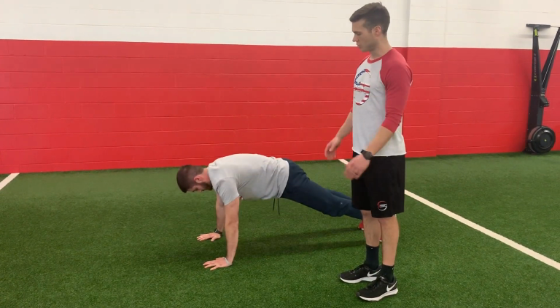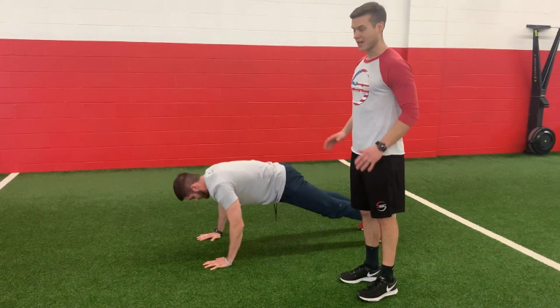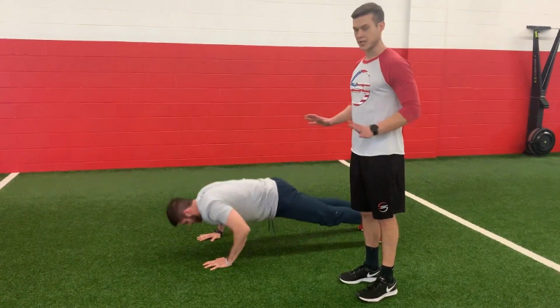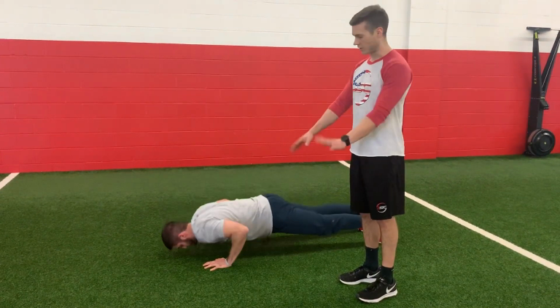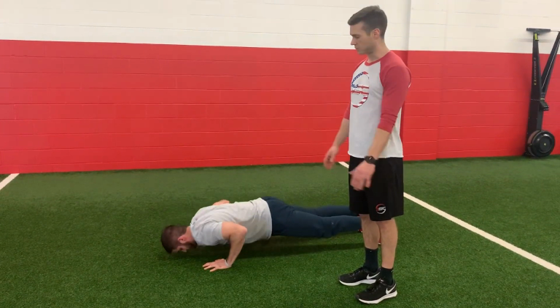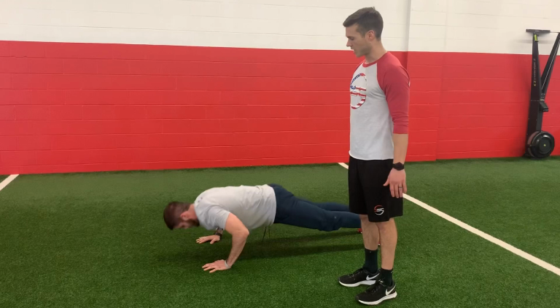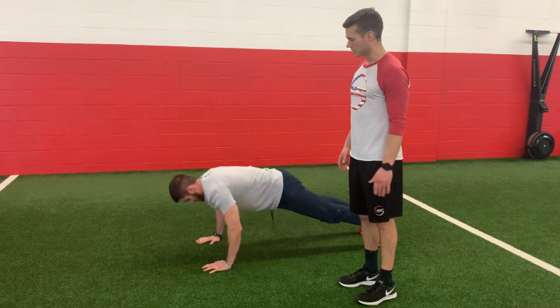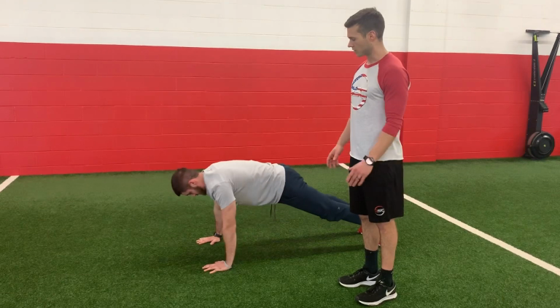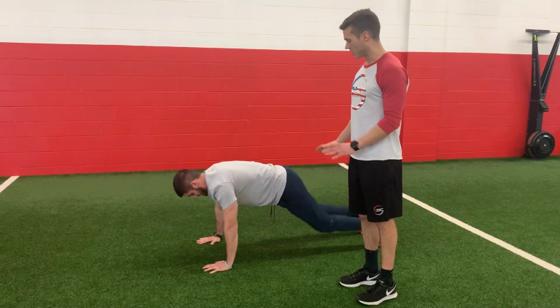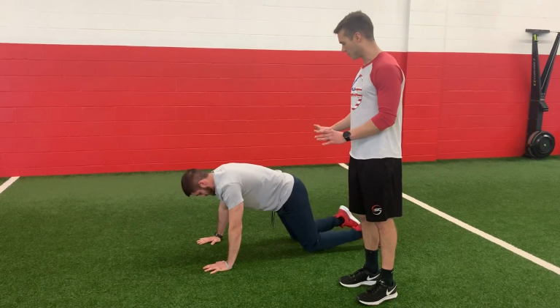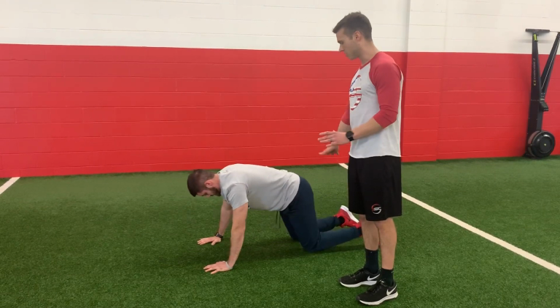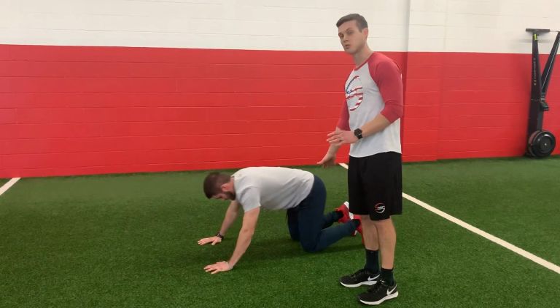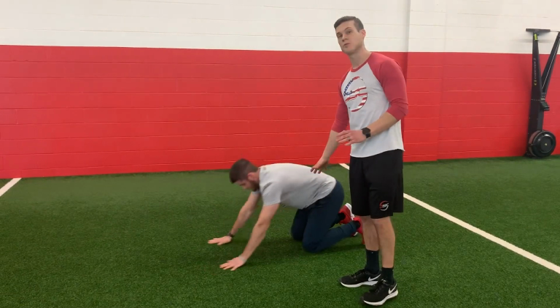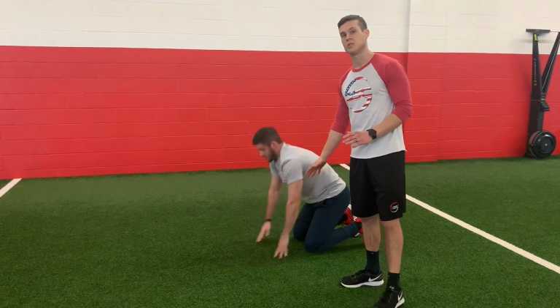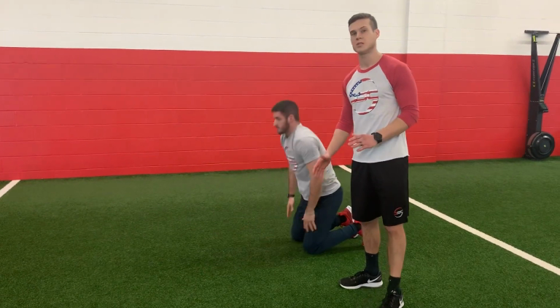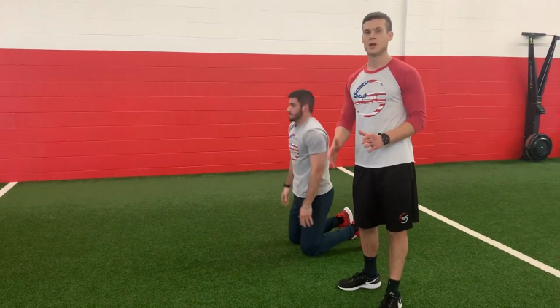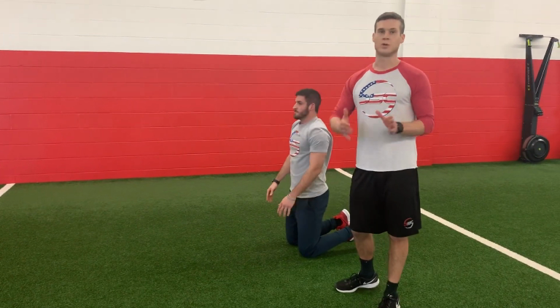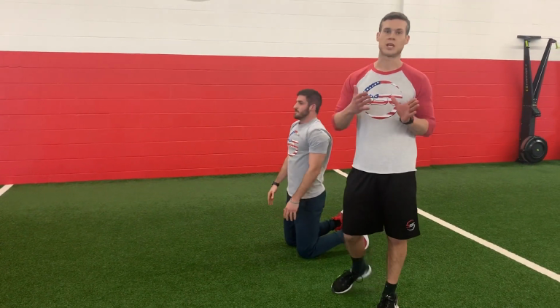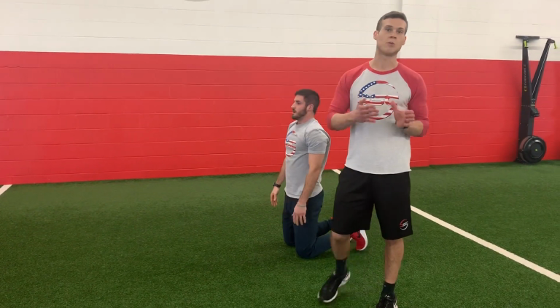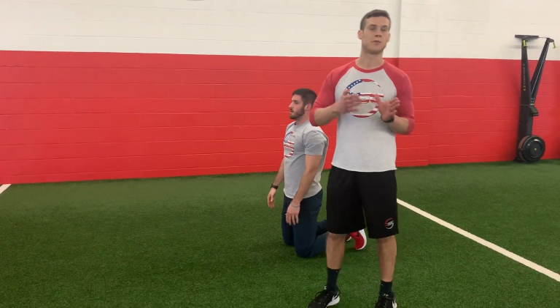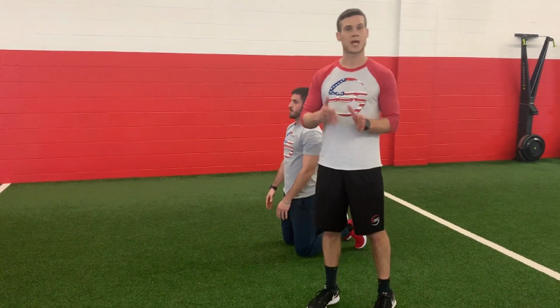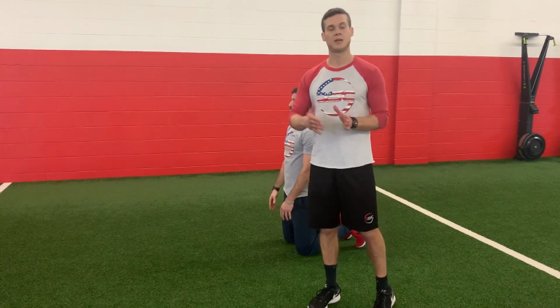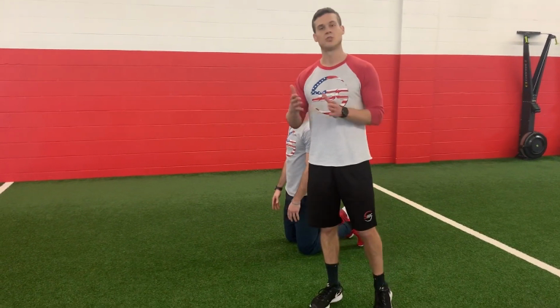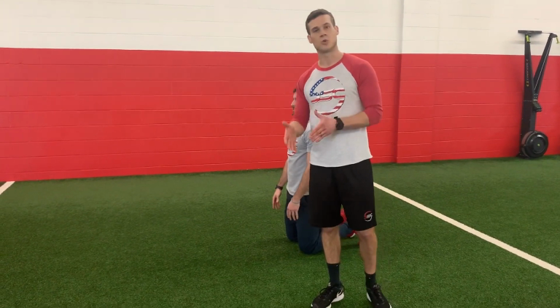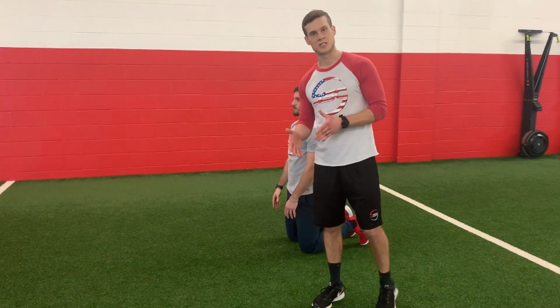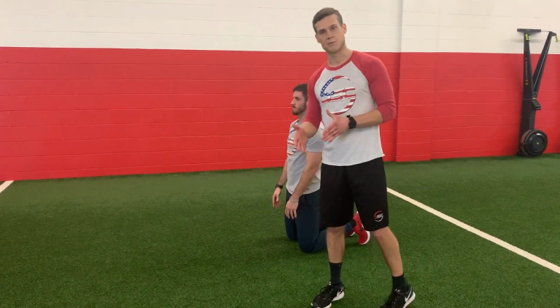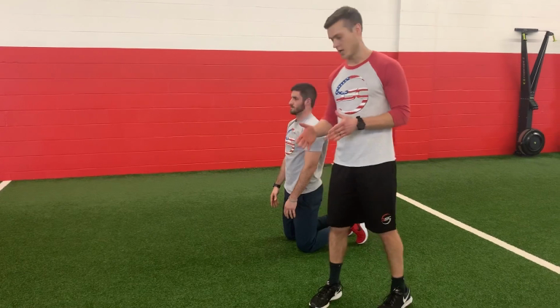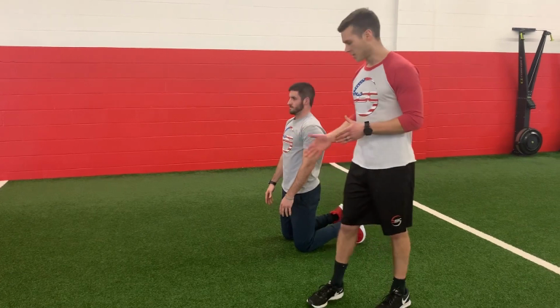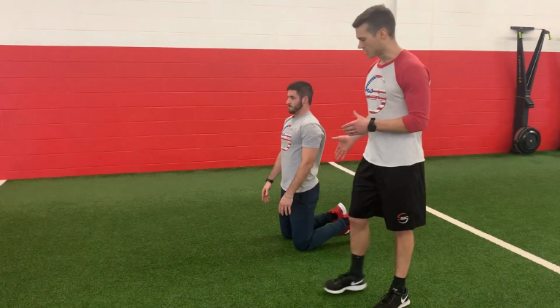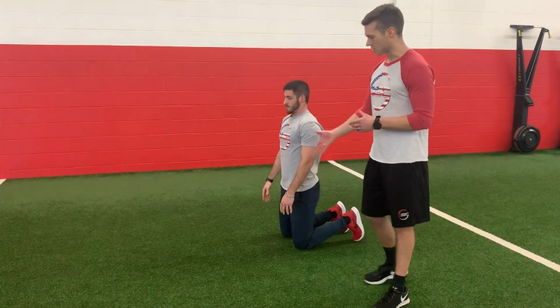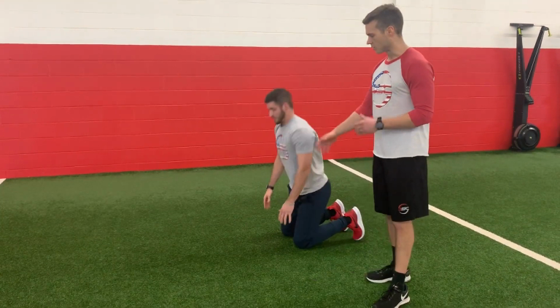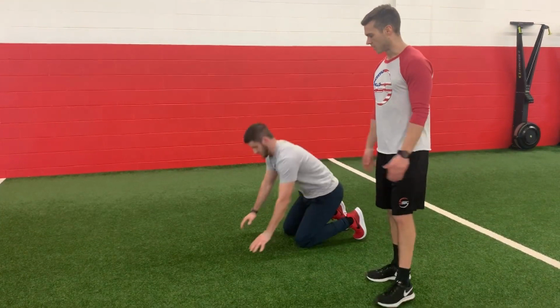Two, exhale as you press, and three. From here, he'll drop to his knees. We can take anywhere from a 10 to 20 second break, and then he's going to go again.